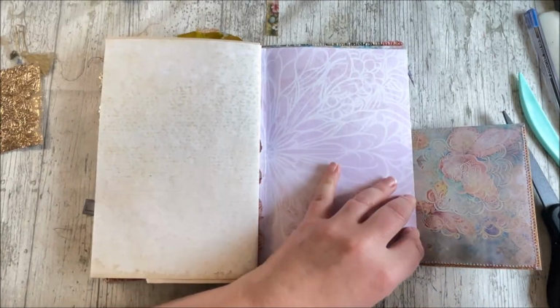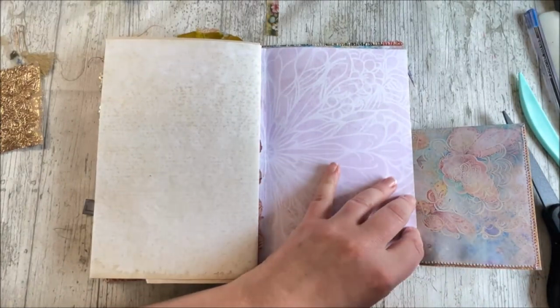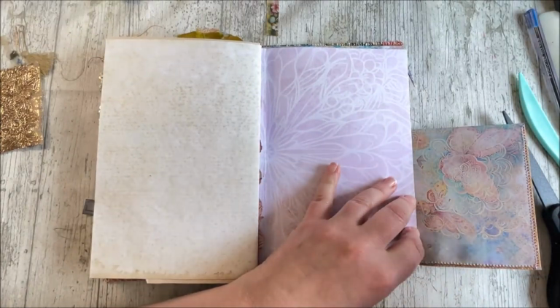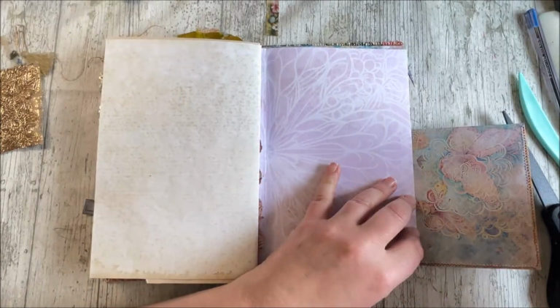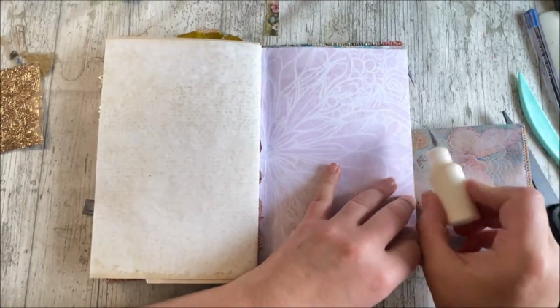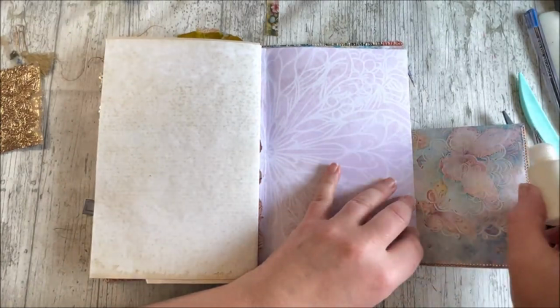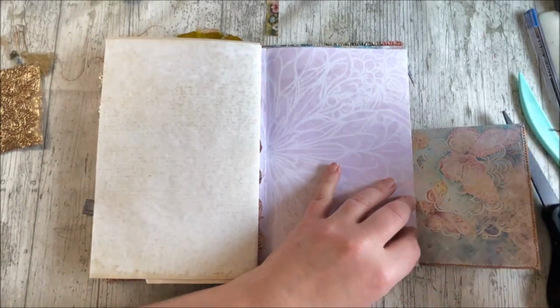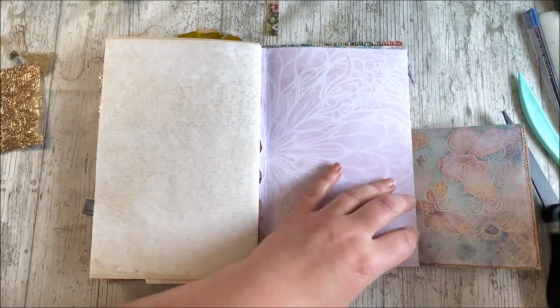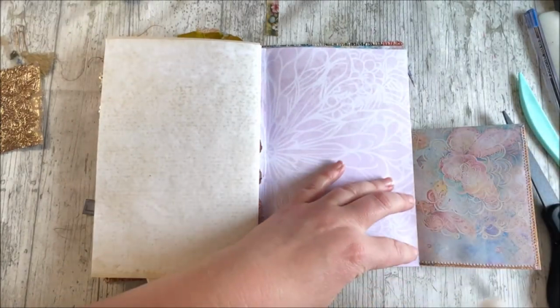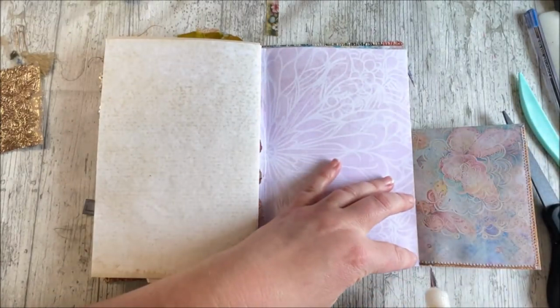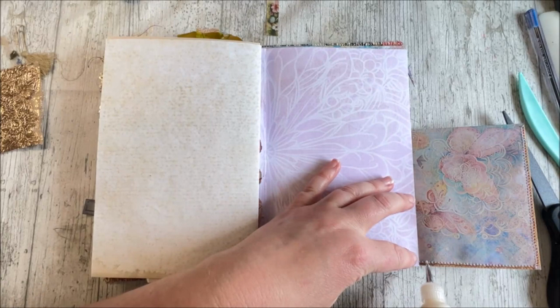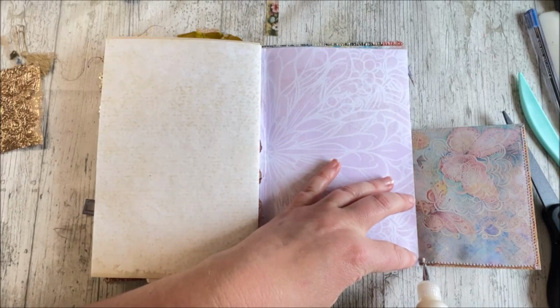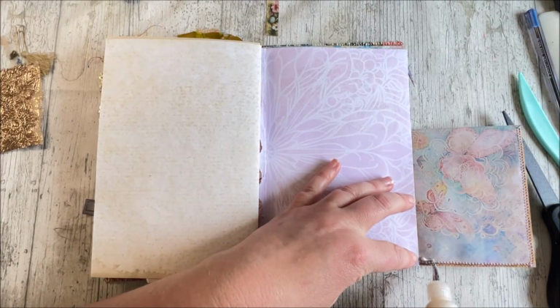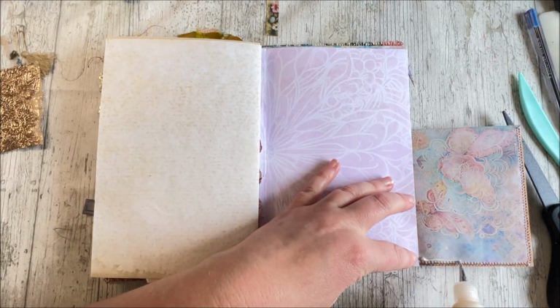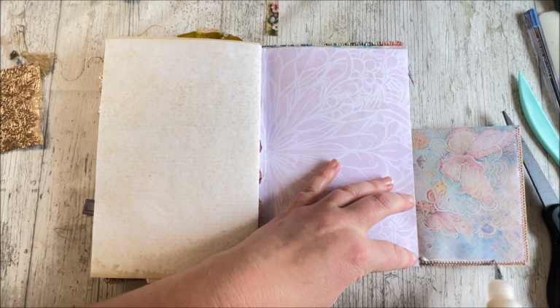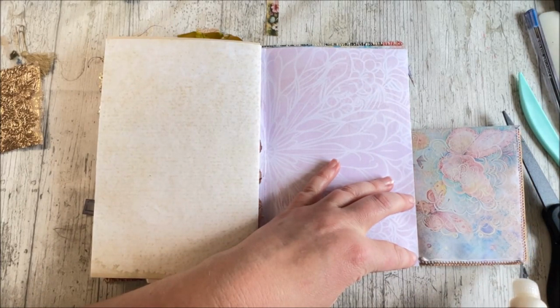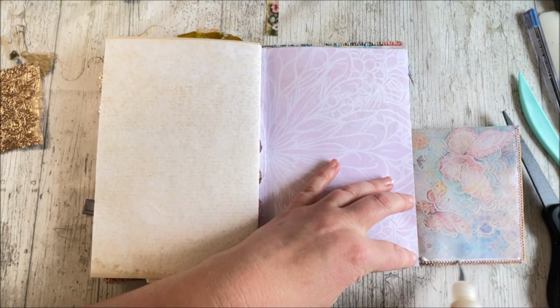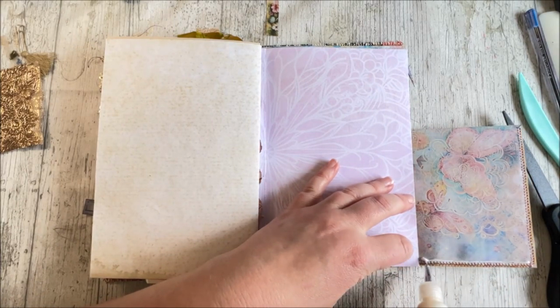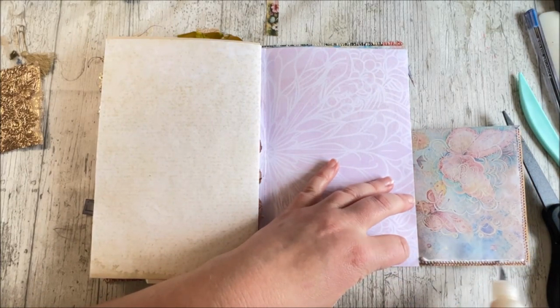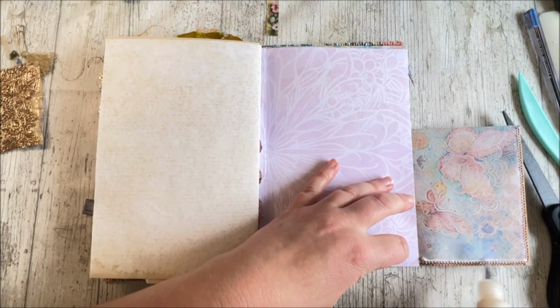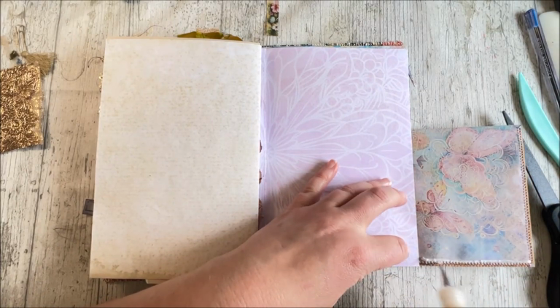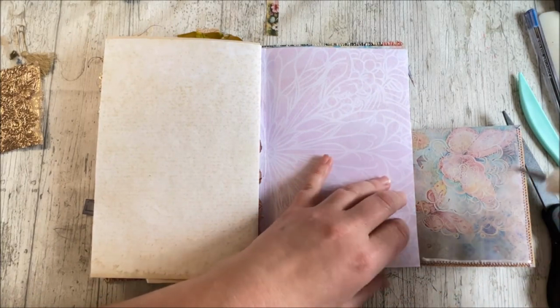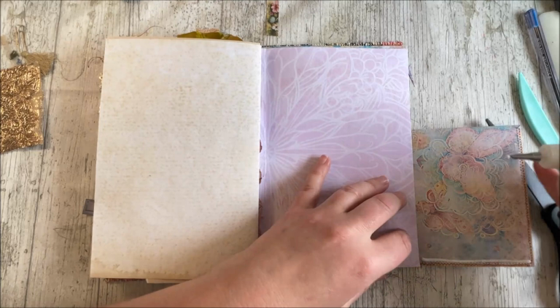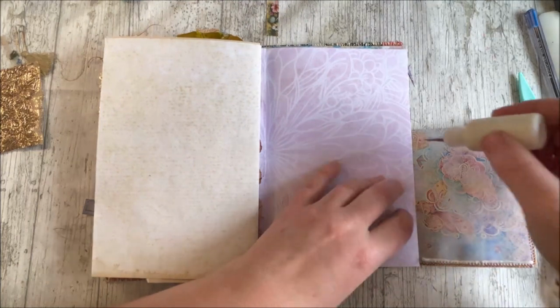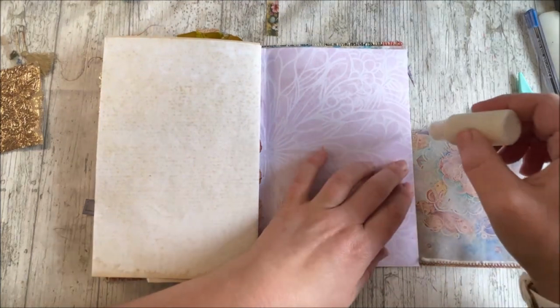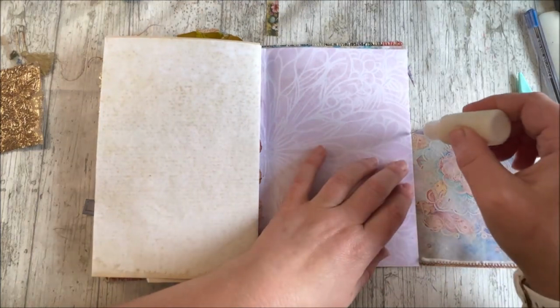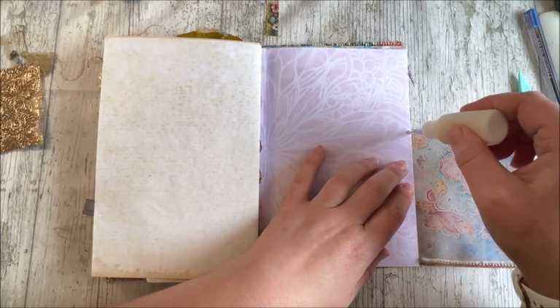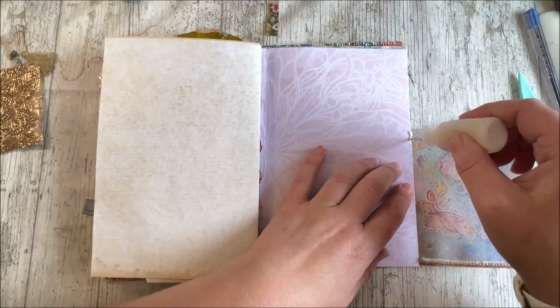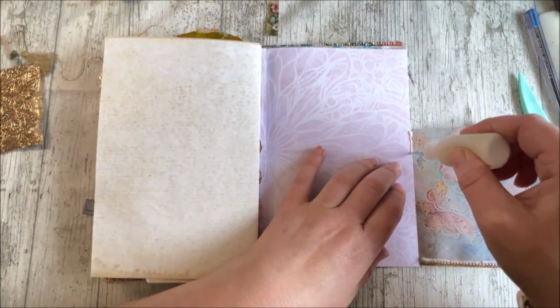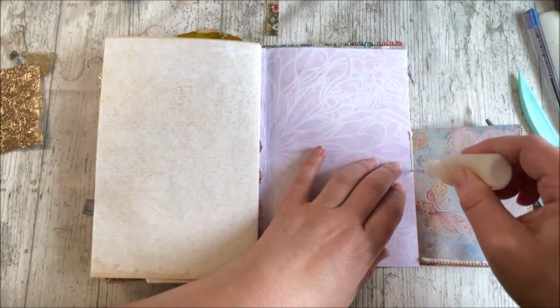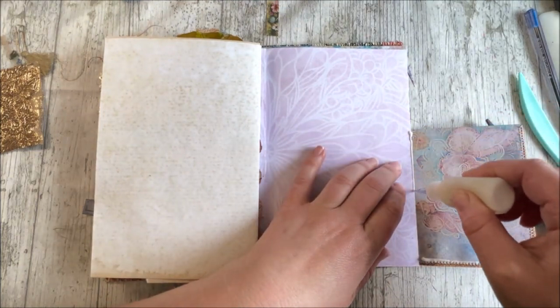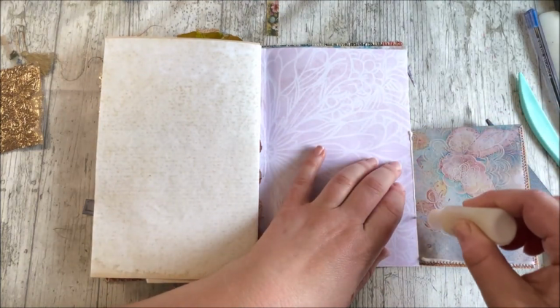Now we're not gluing this section, we're not gluing that section — we're simply gluing the bottom. And then if you want to, perhaps pop a little bit down there as well.